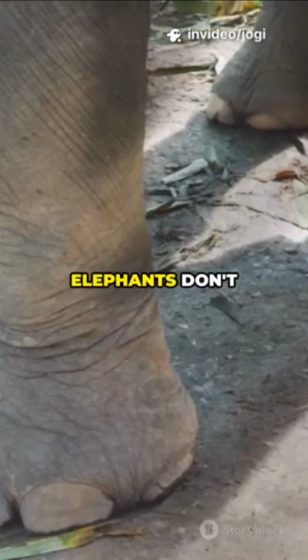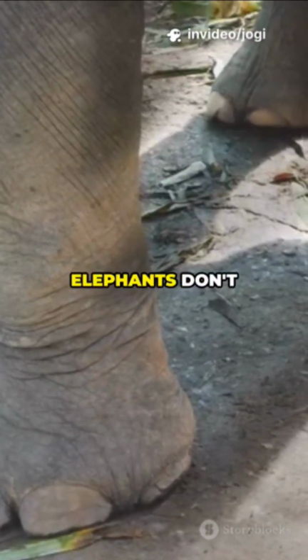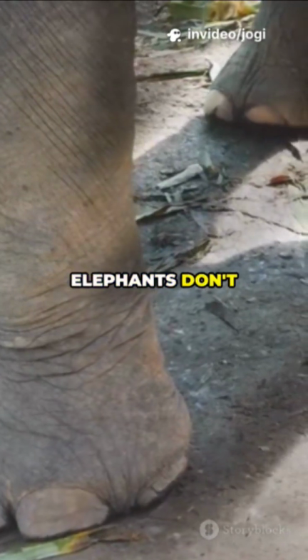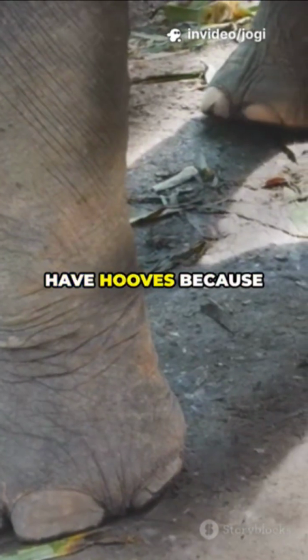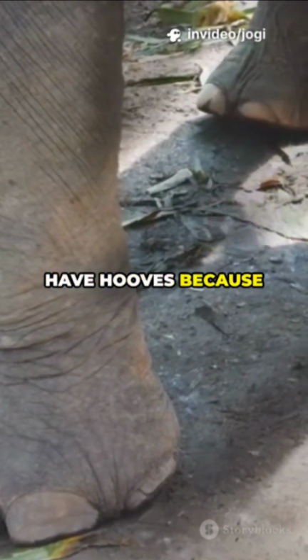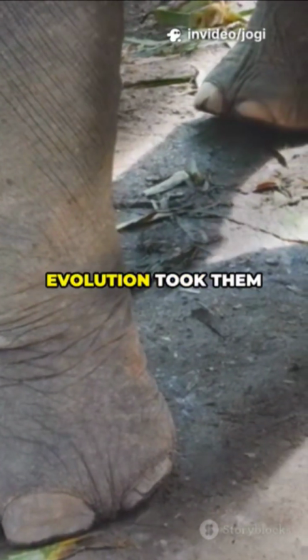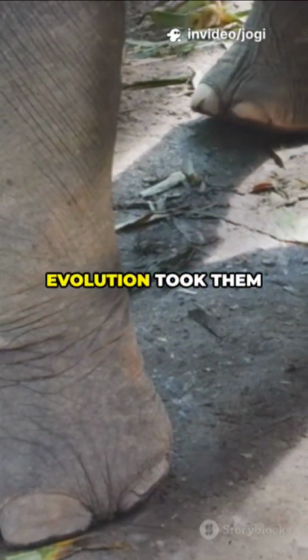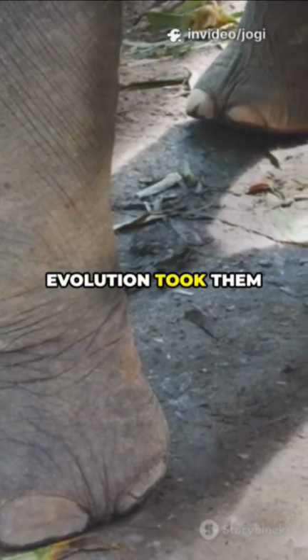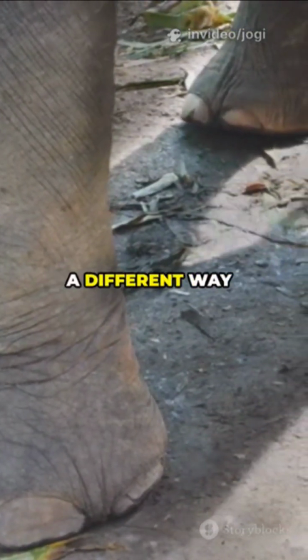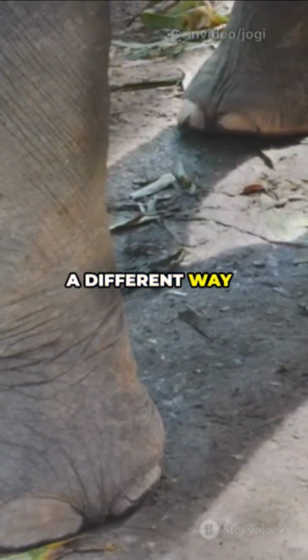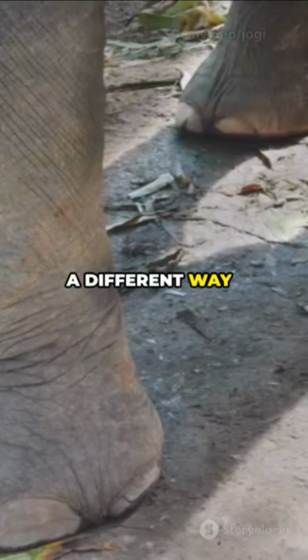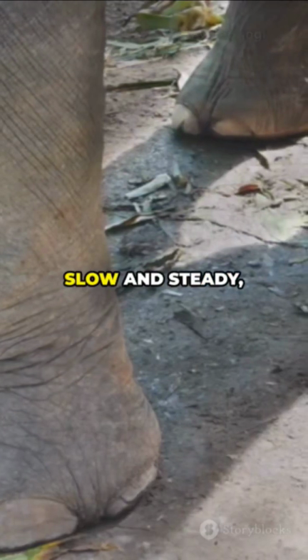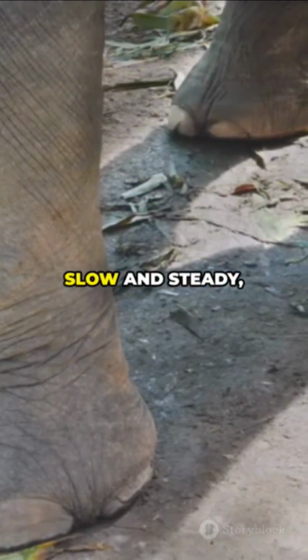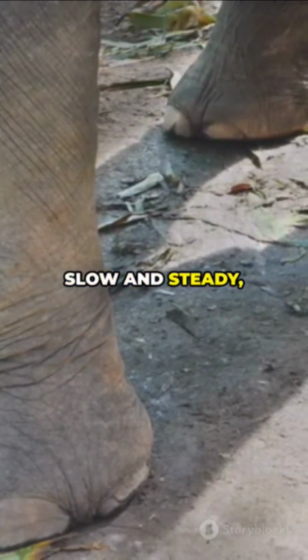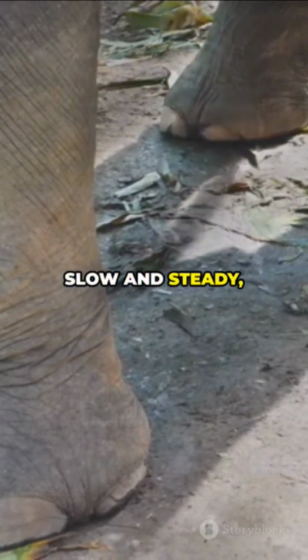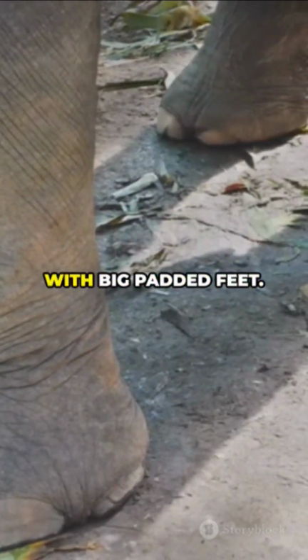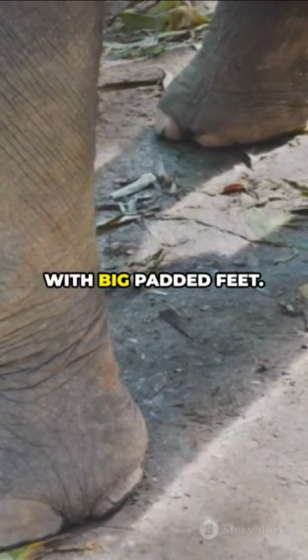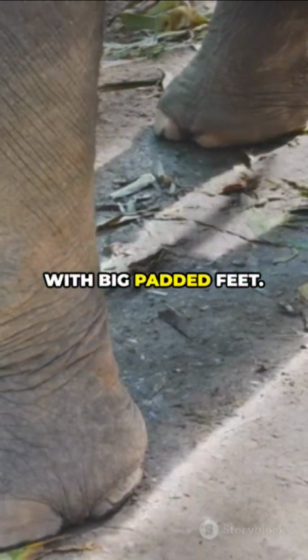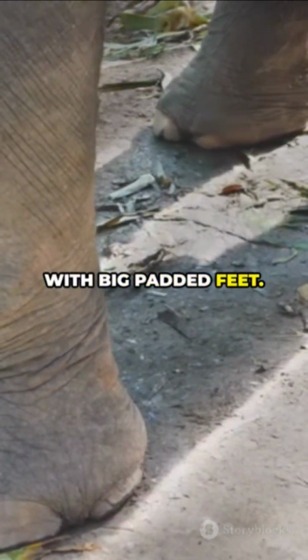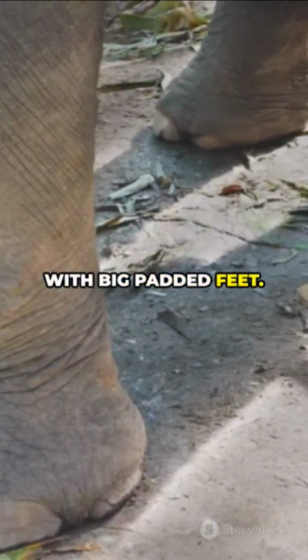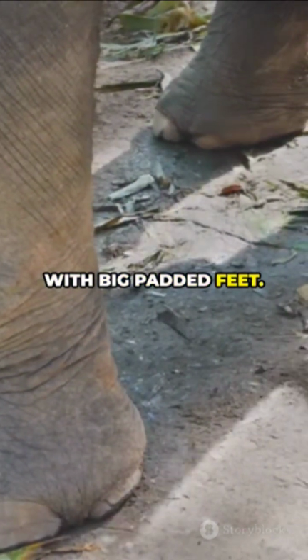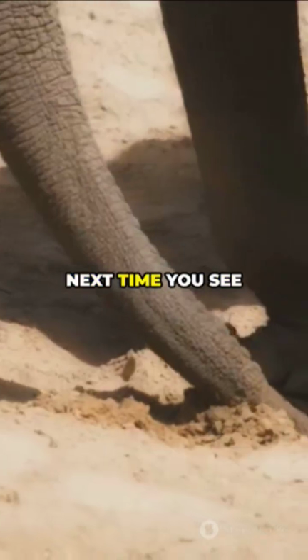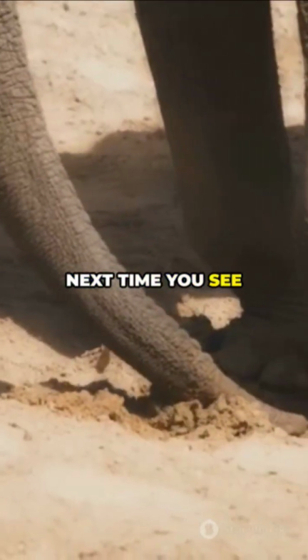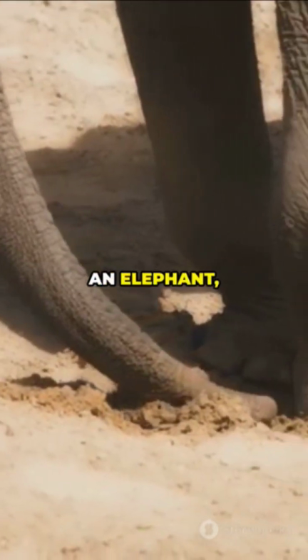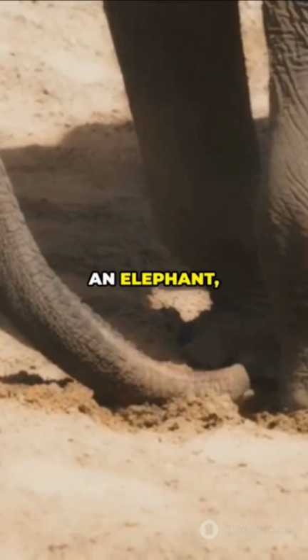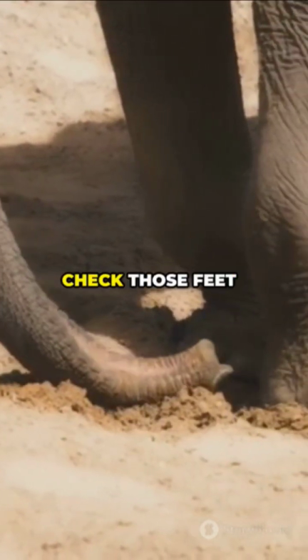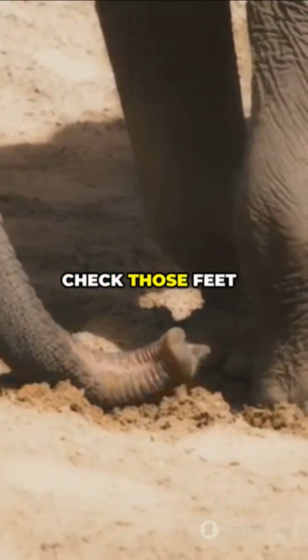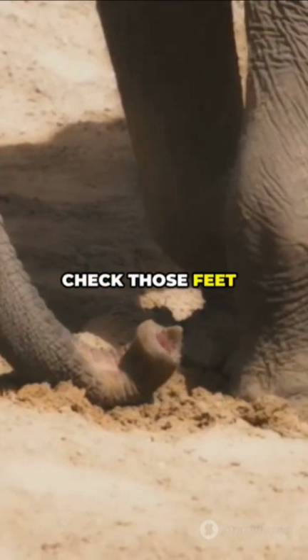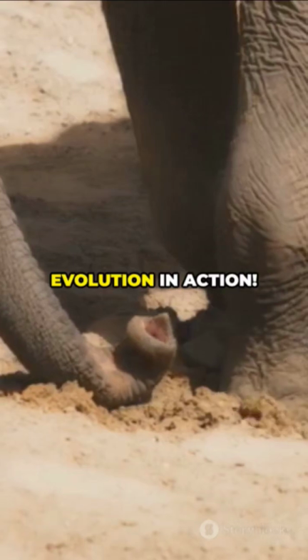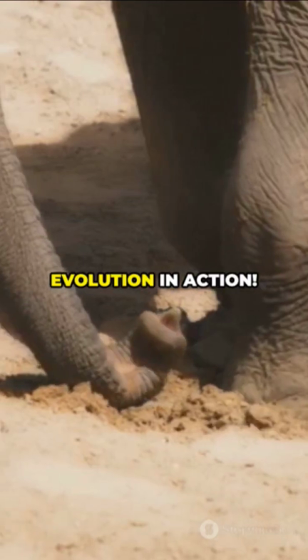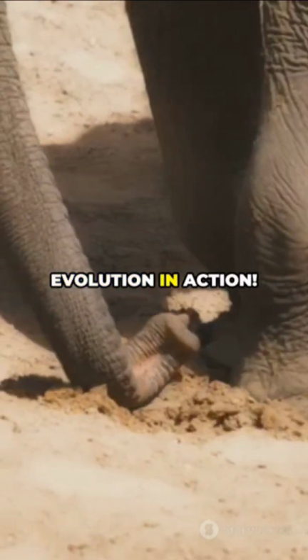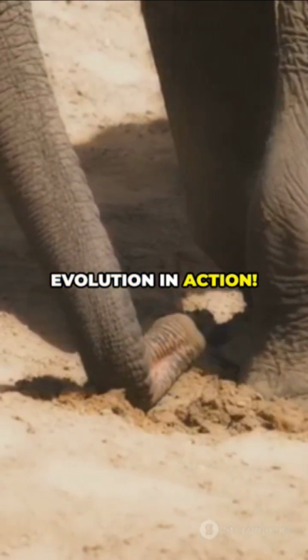So elephants don't have hooves because evolution took them a different way — slow and steady, with big, padded feet. Next time you see an elephant, check those feet. Evolution in action.